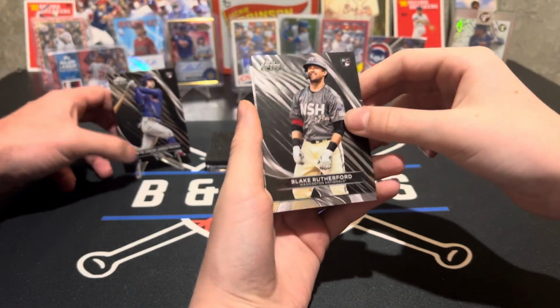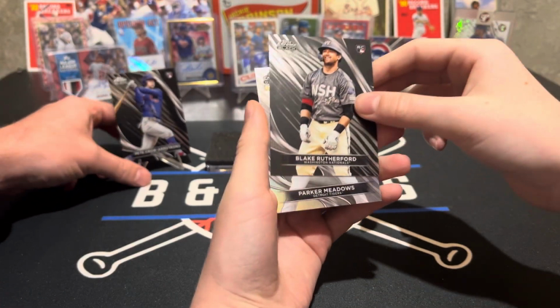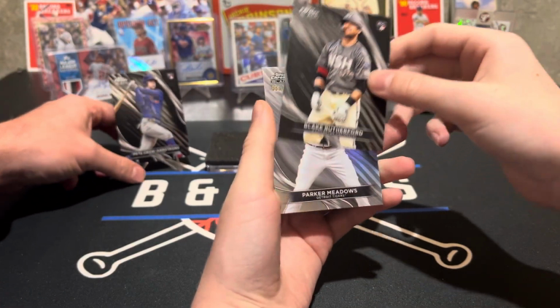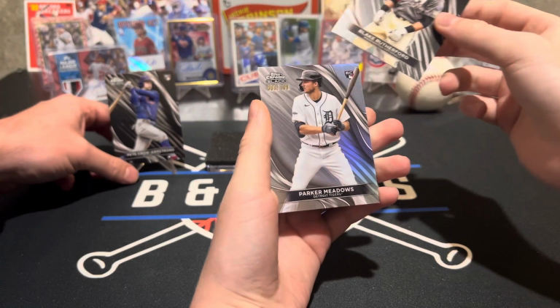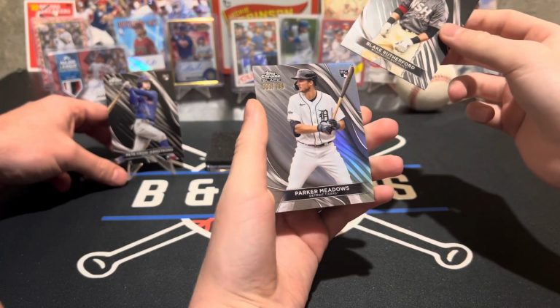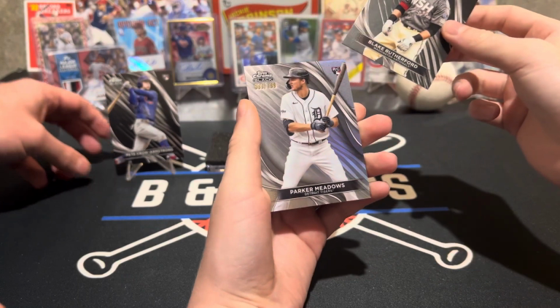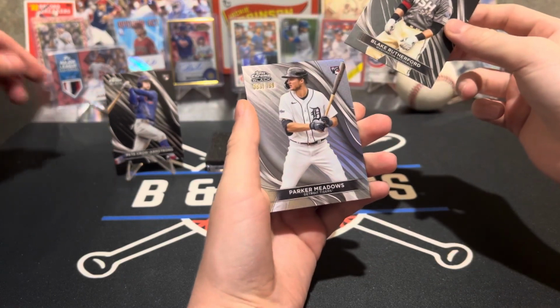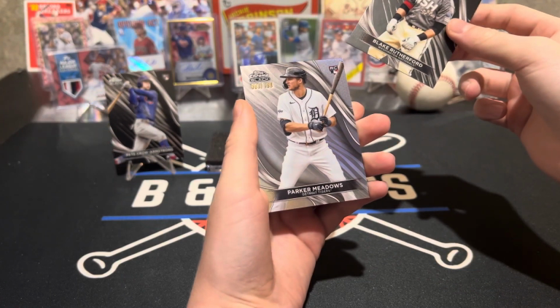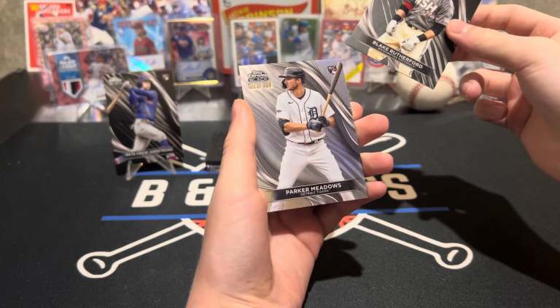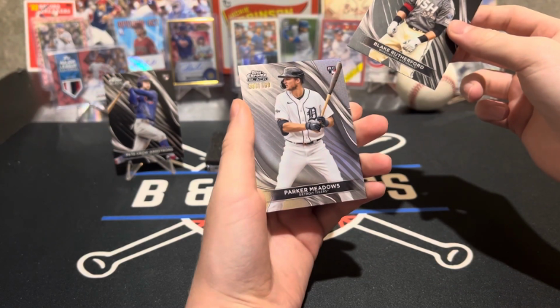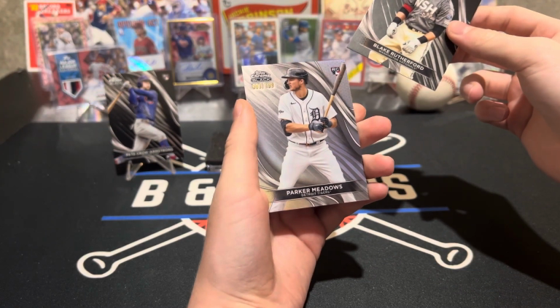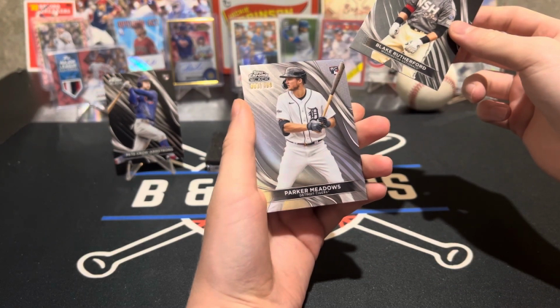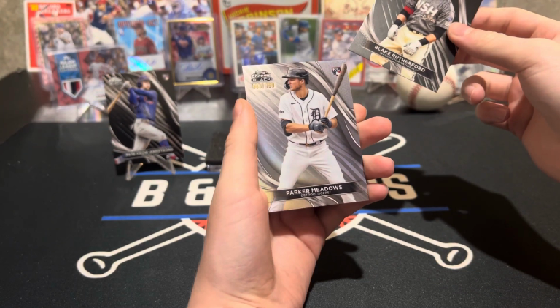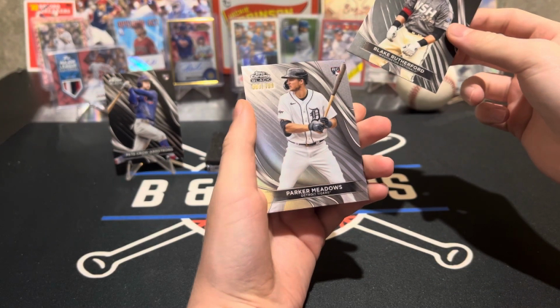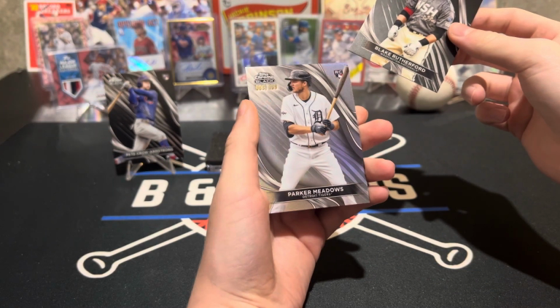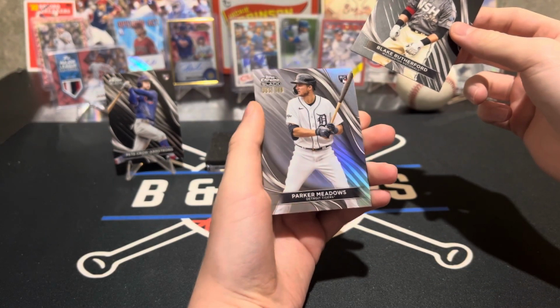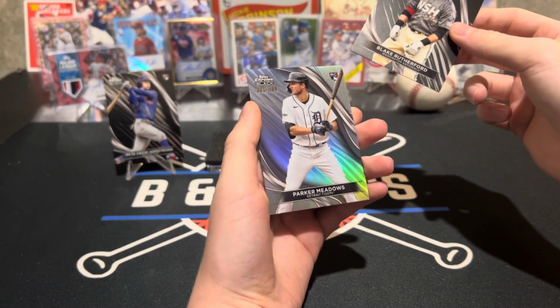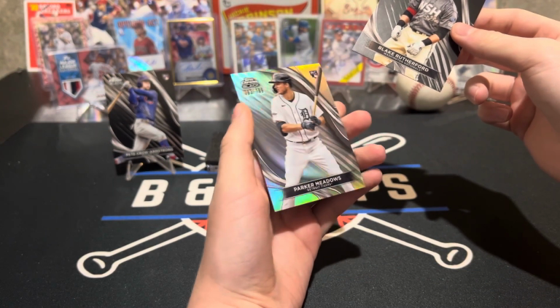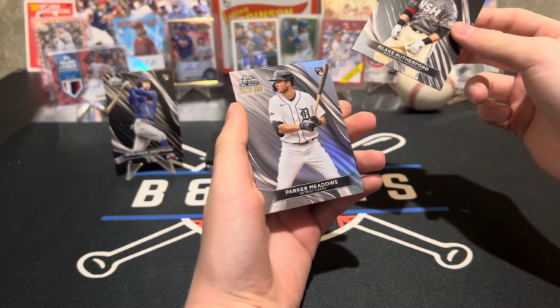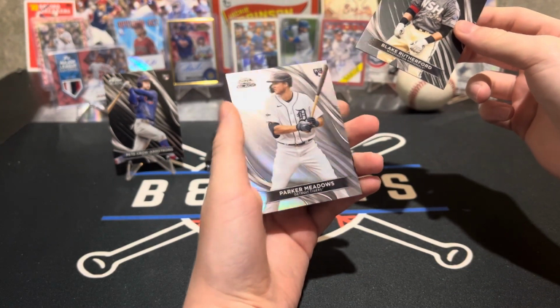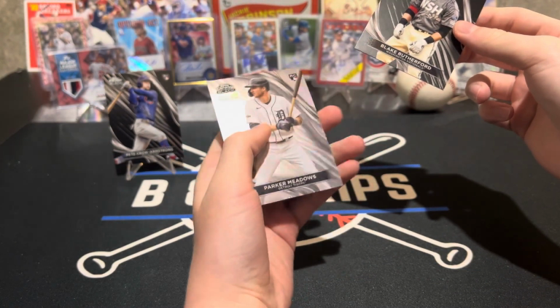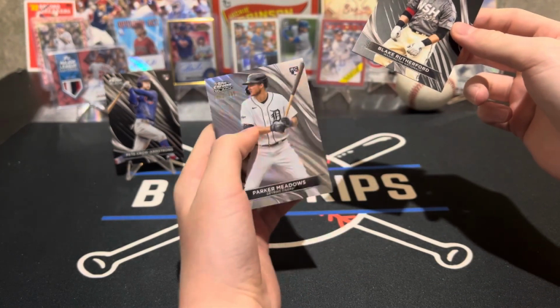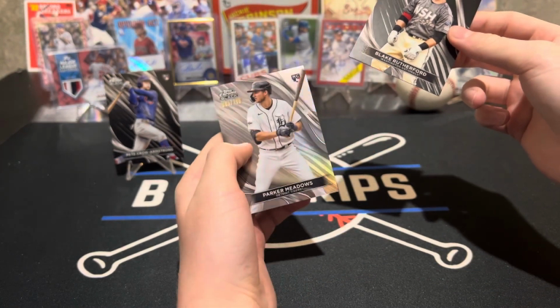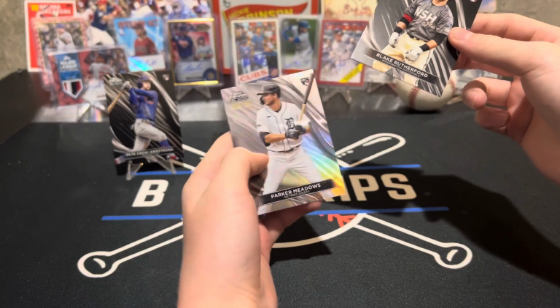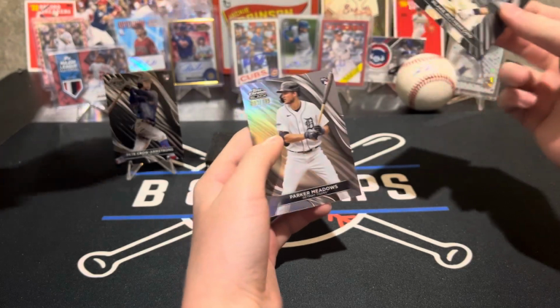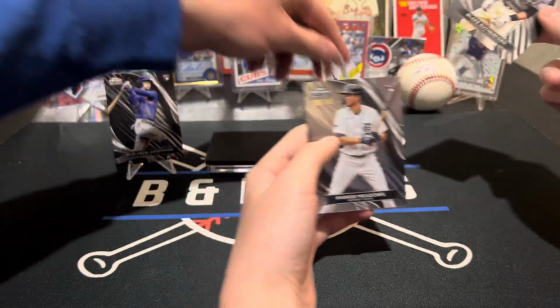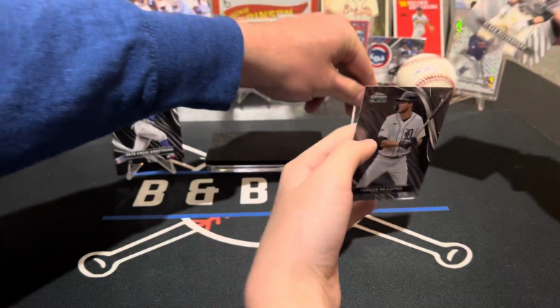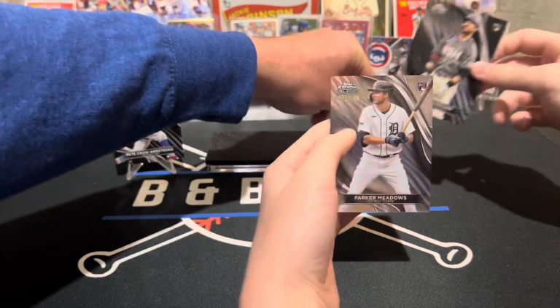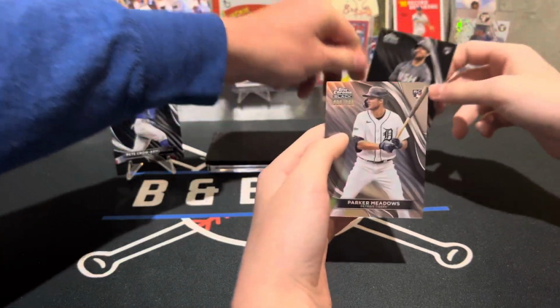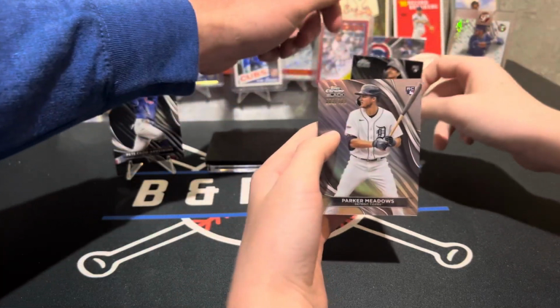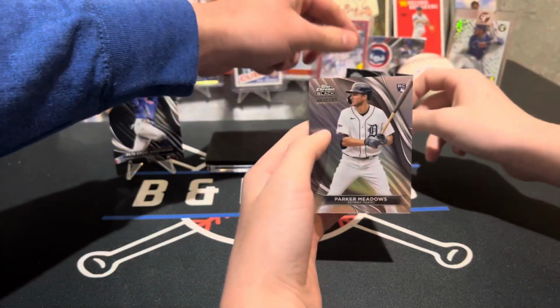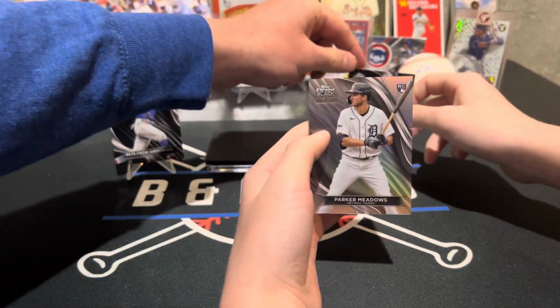Topps Chrome Black. And then our numbered card is Parker Meadows. Yeah, not a big card.